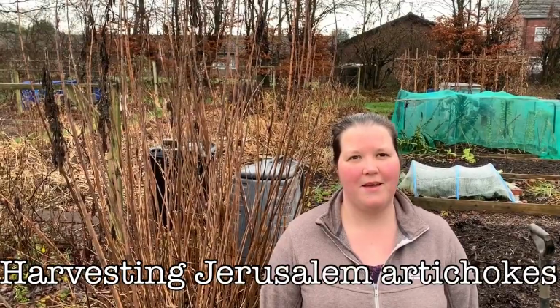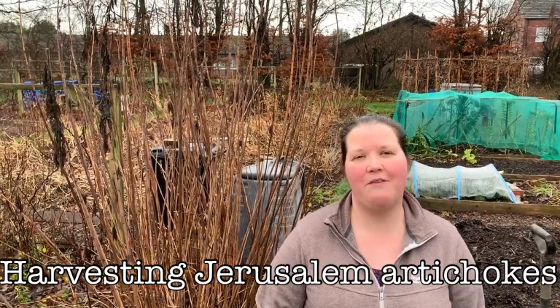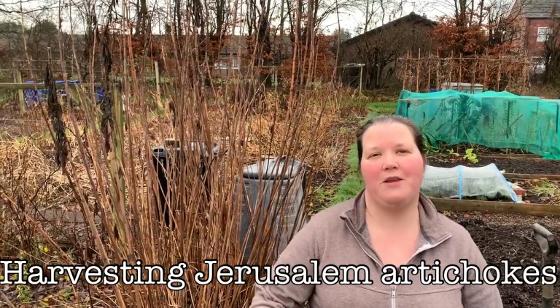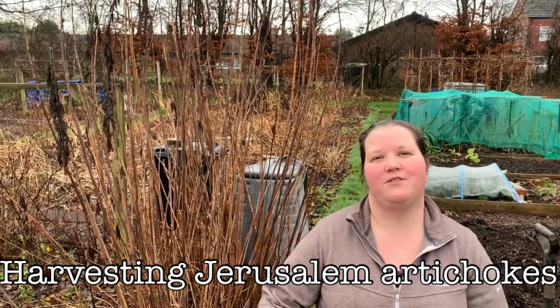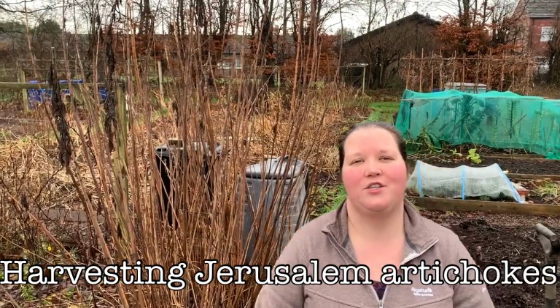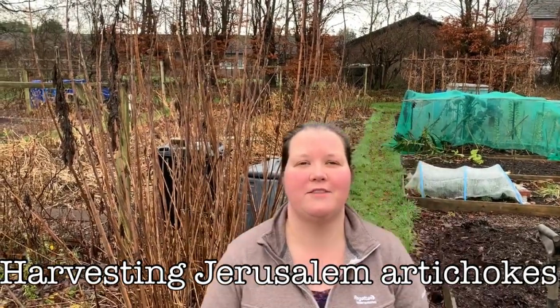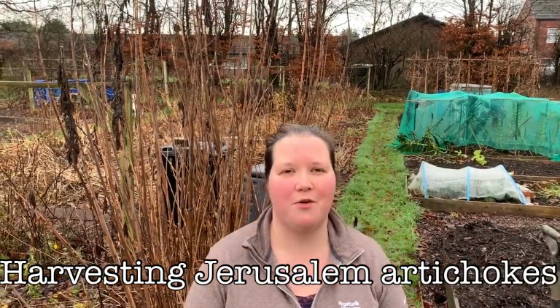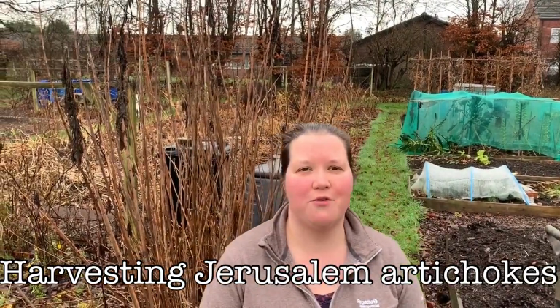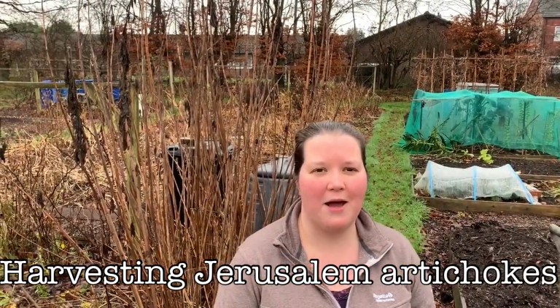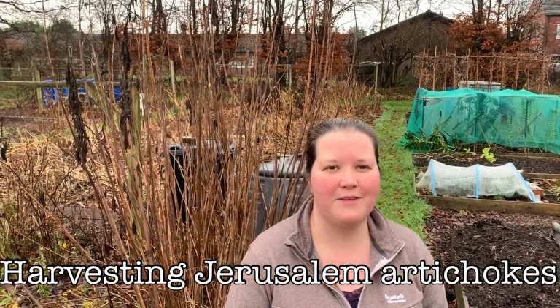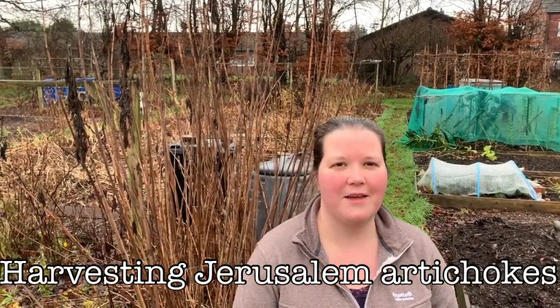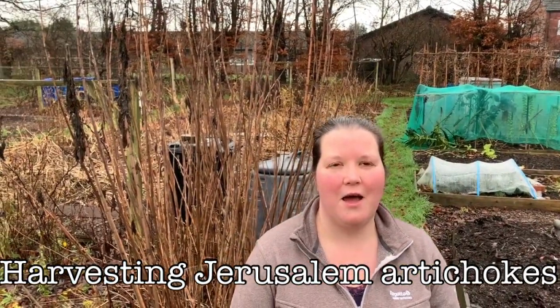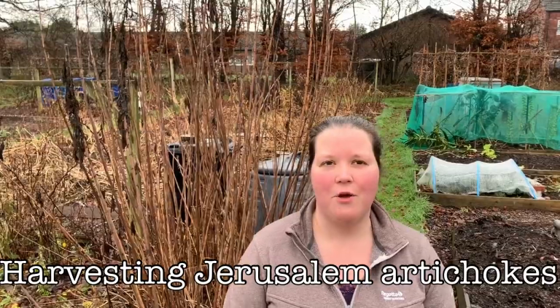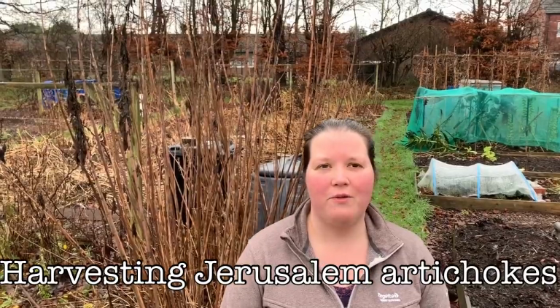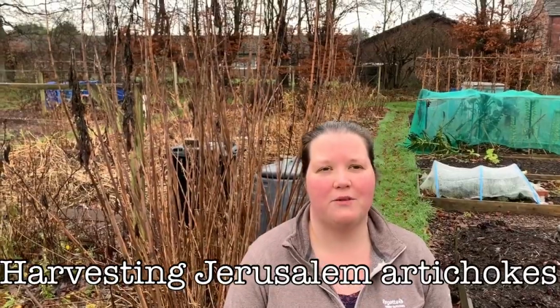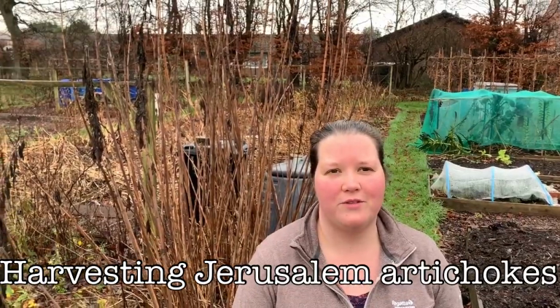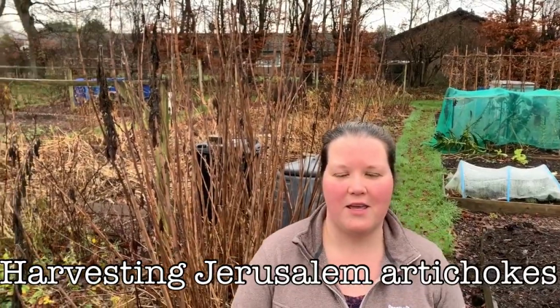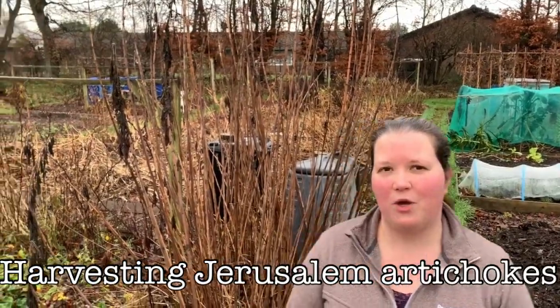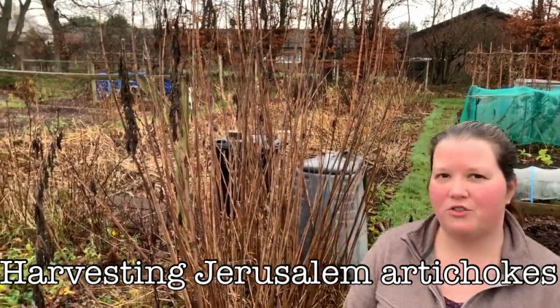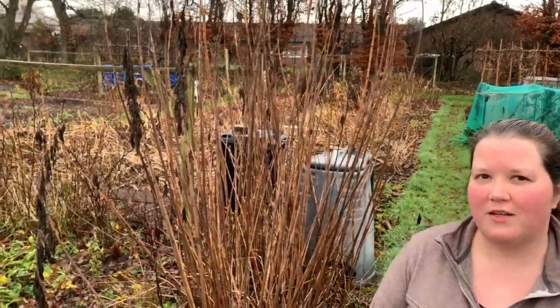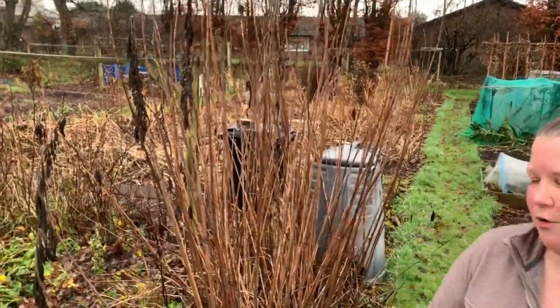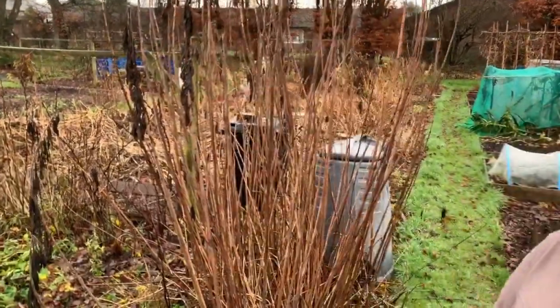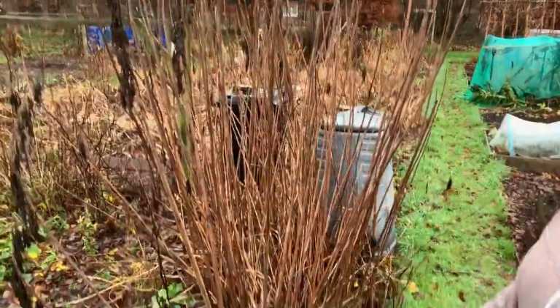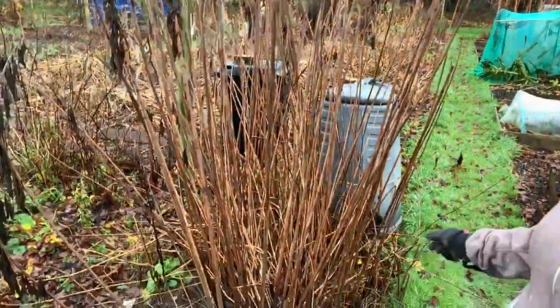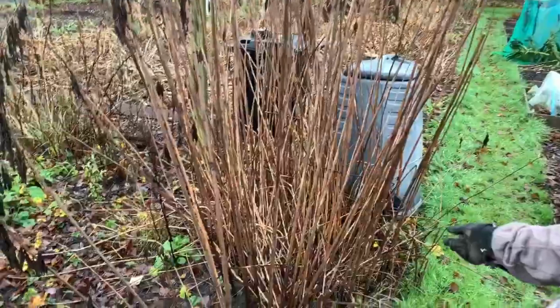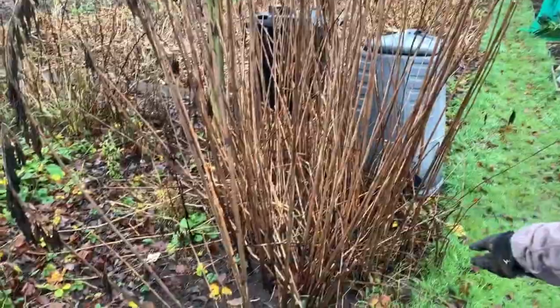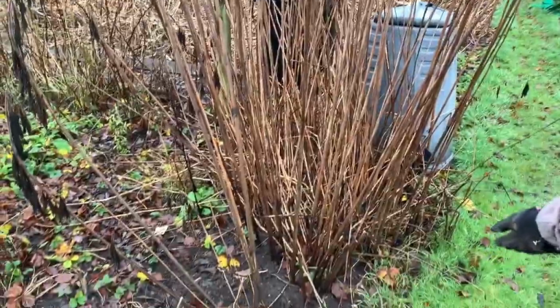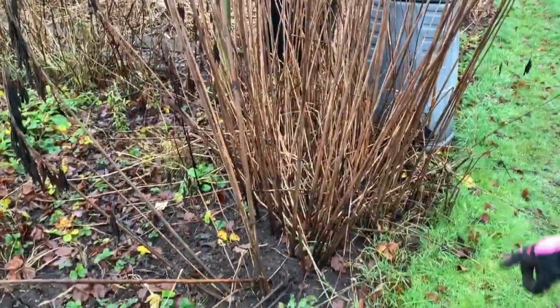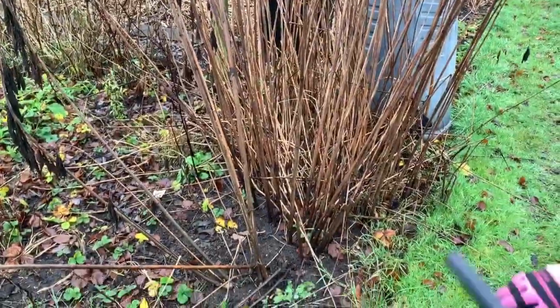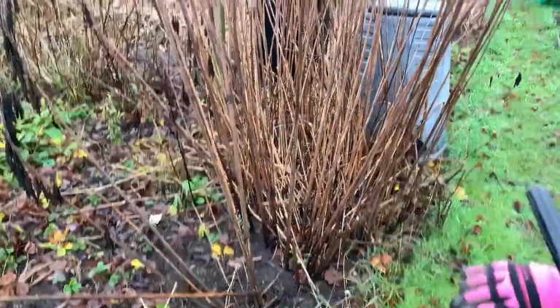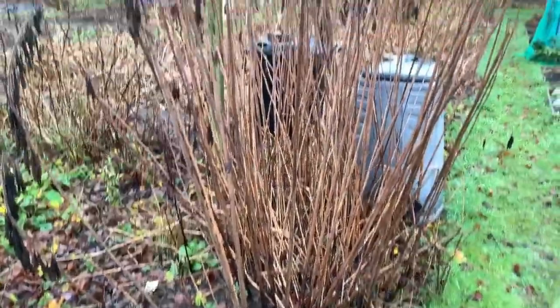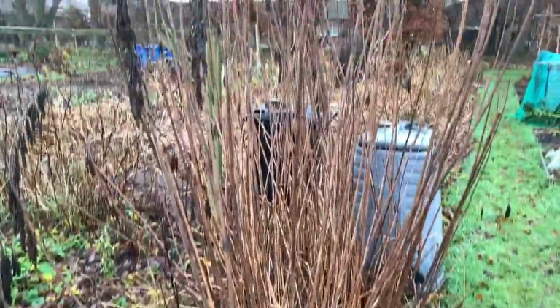Hi everyone, it's Rachel and Anthony from Don't Crop Me Now. What we've come down to do today is we are going to try and tackle these Jerusalem artichokes that are on our new plot 5b.